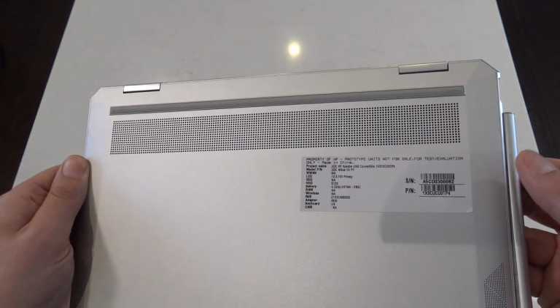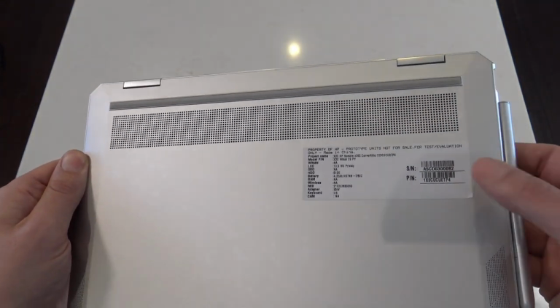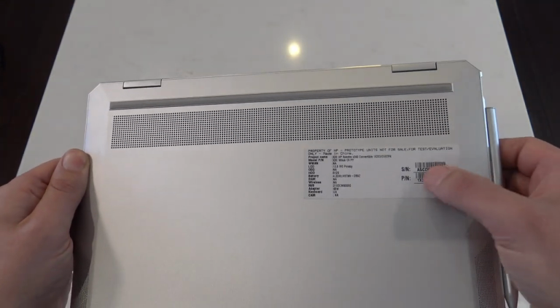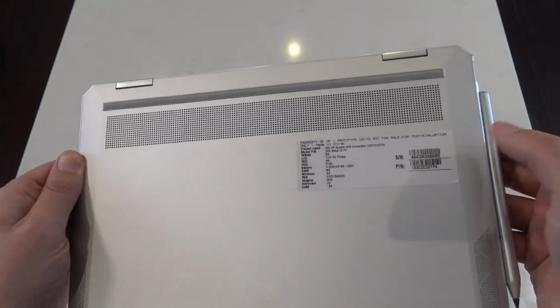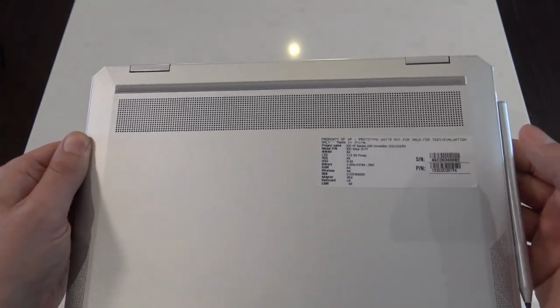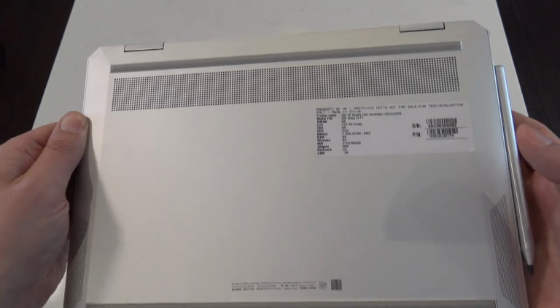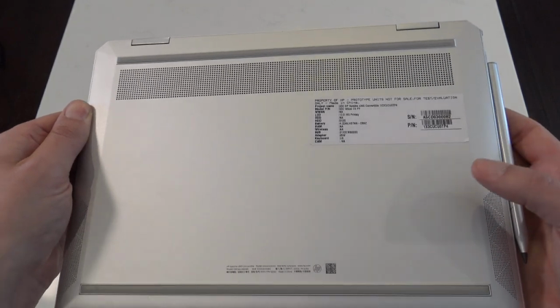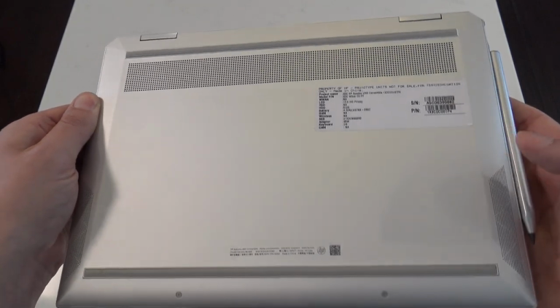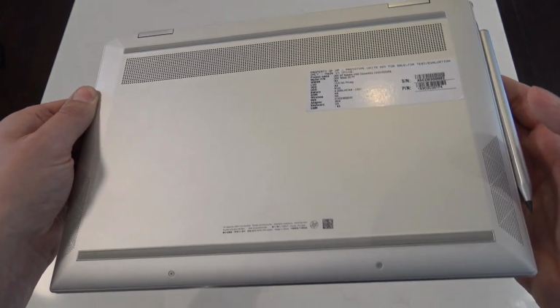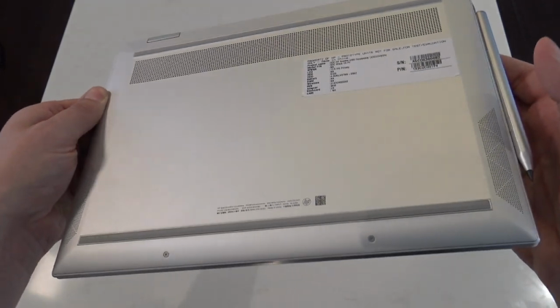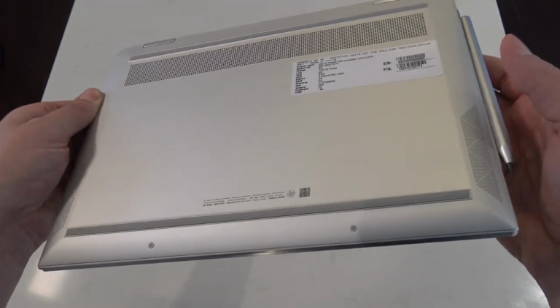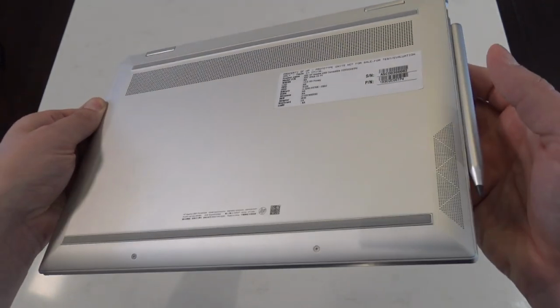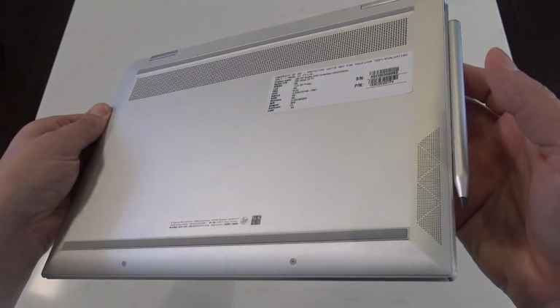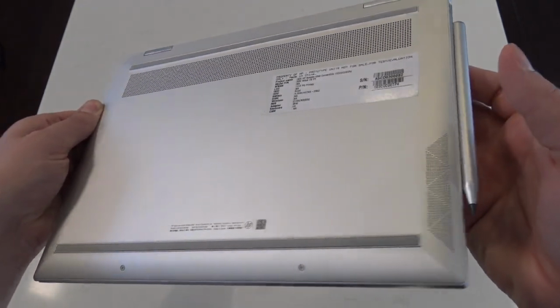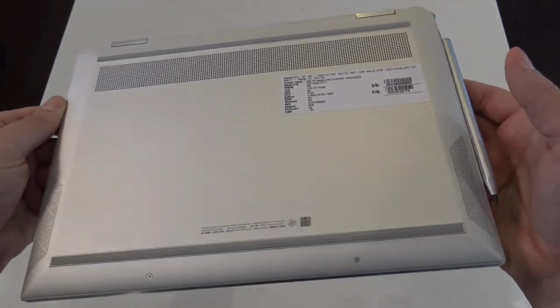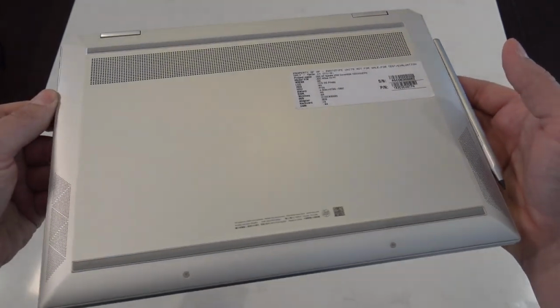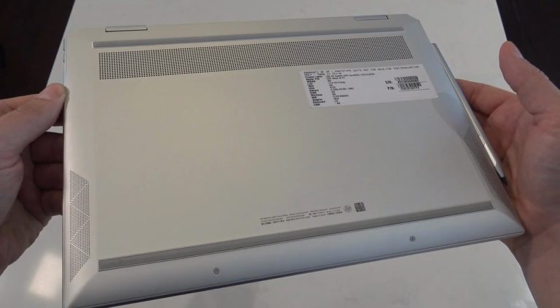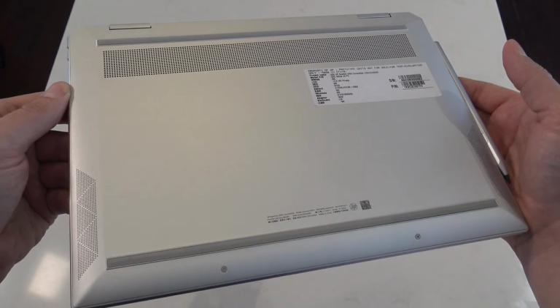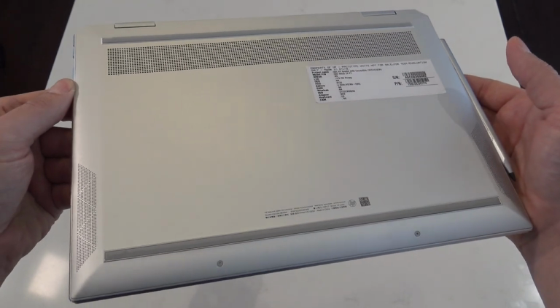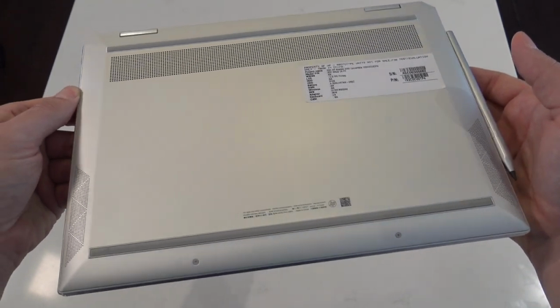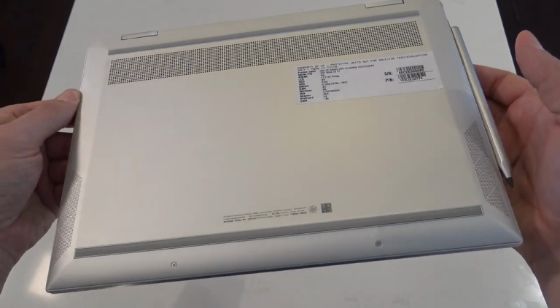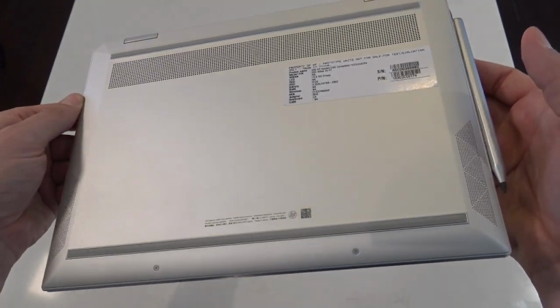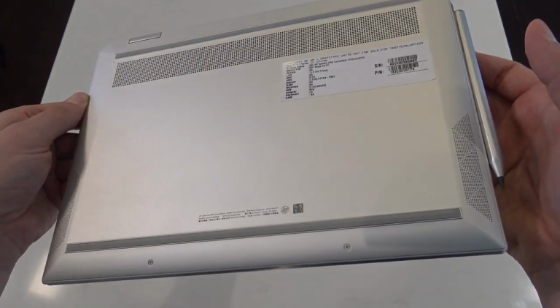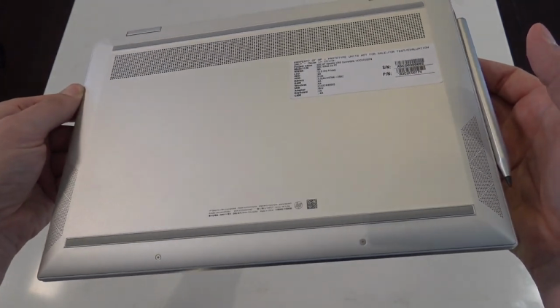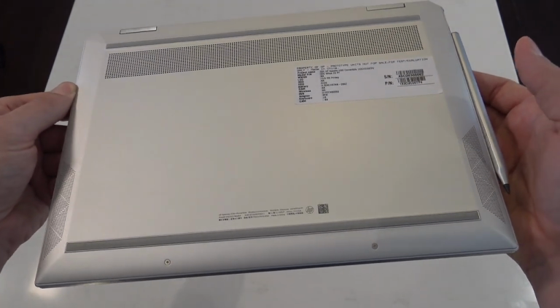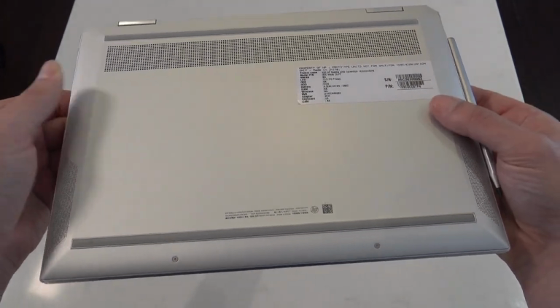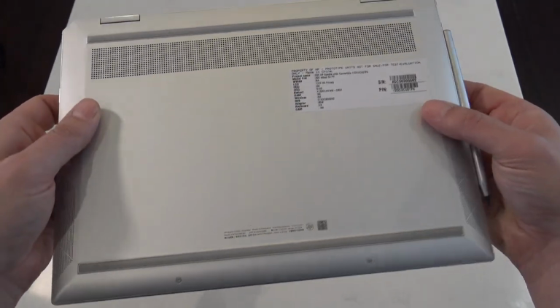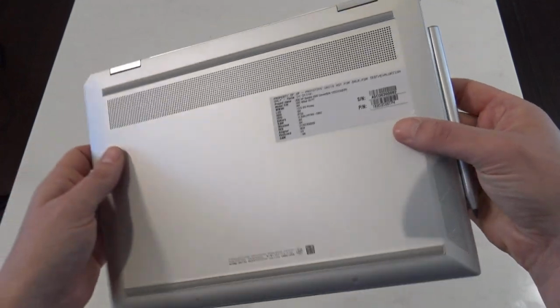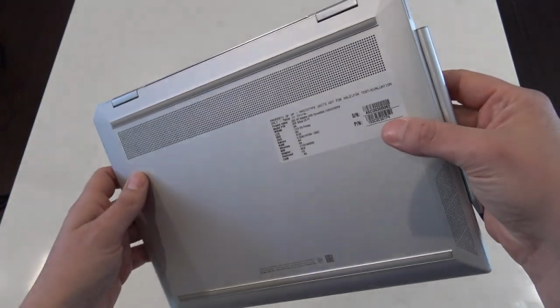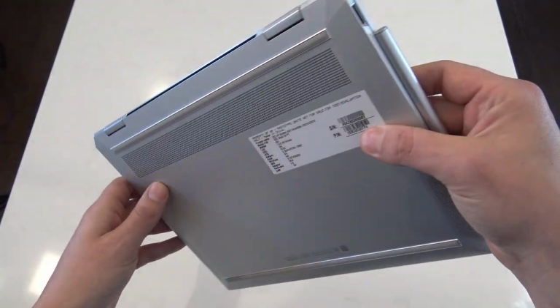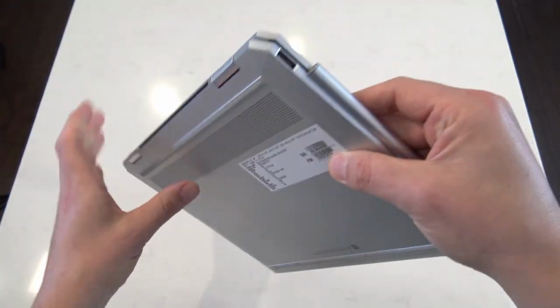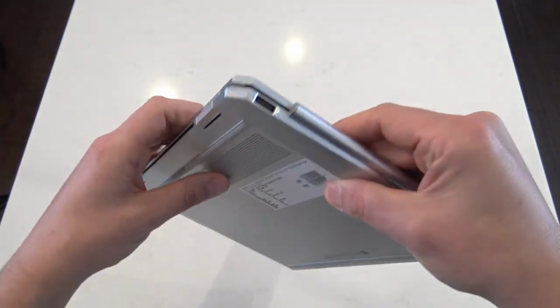Ladies and gents, please ignore that sticker — it is a prototype sticker and it won't be on the units you buy. And some Bang & Olufsen speakers on the corner there. It's actually a quad speaker notebook, so there are two speakers on the bottom that bounce sound off the tabletop up towards the user.